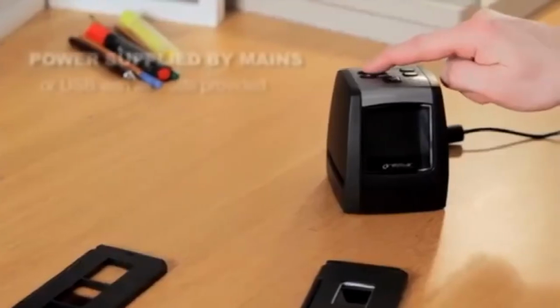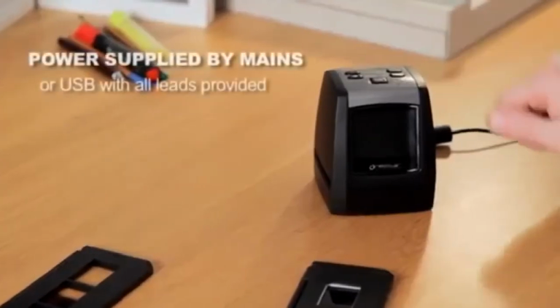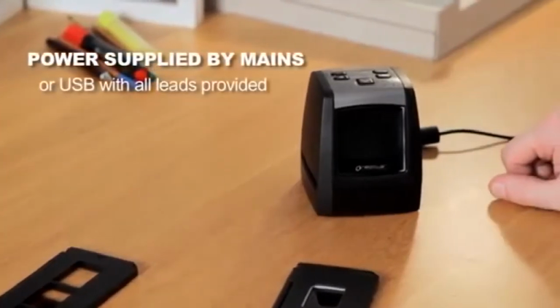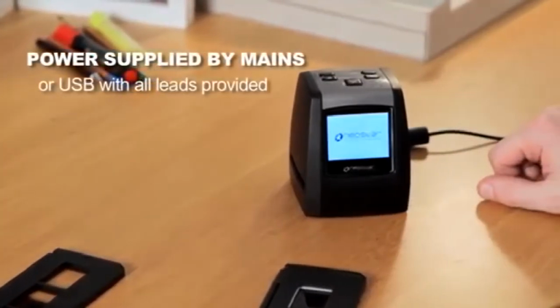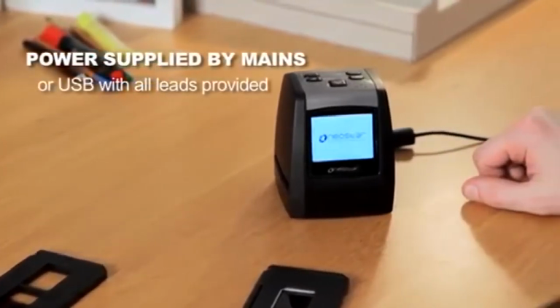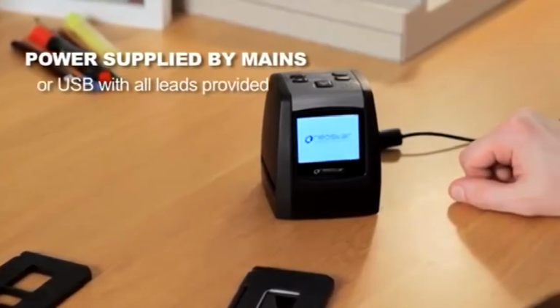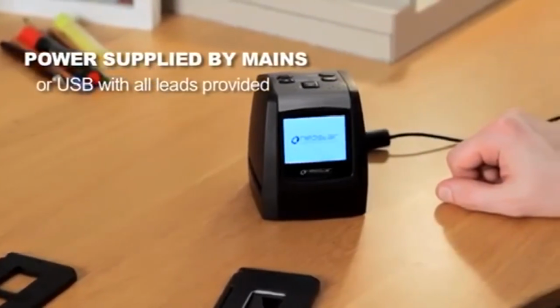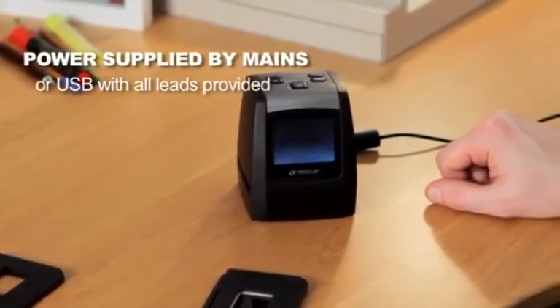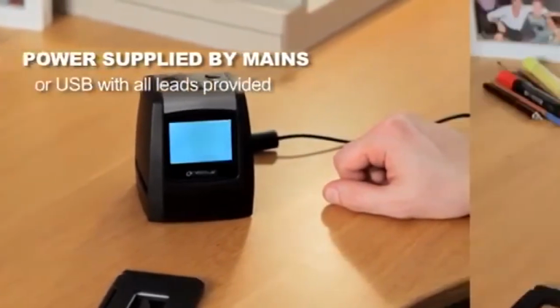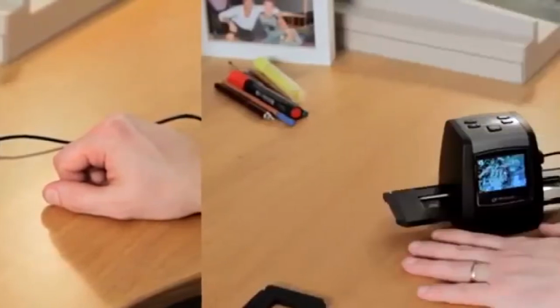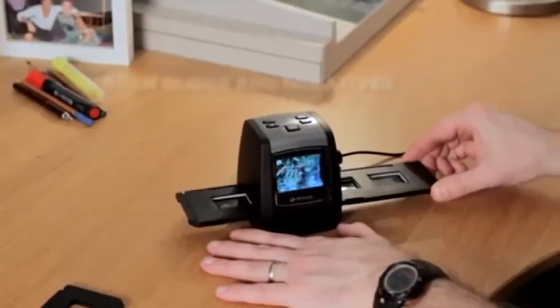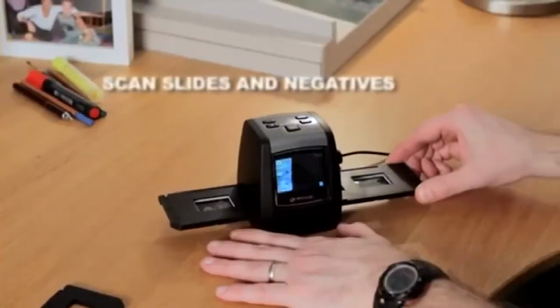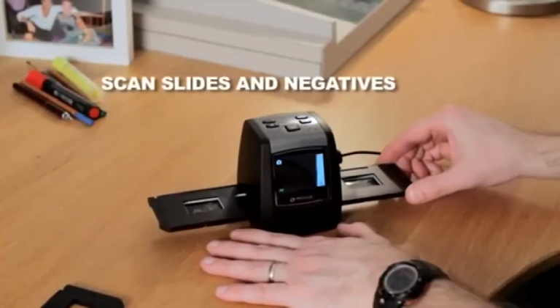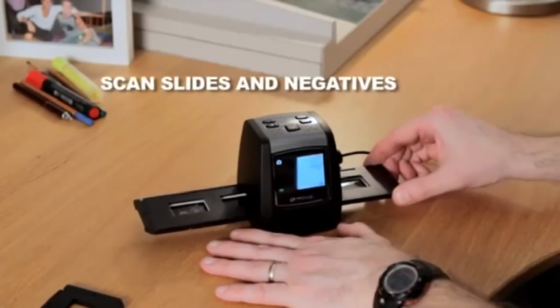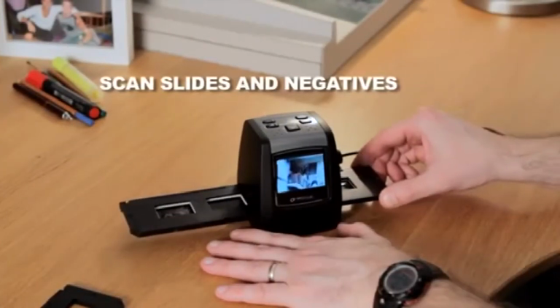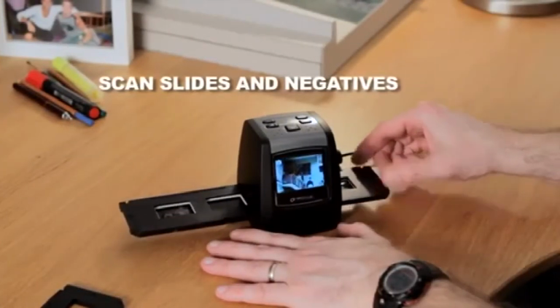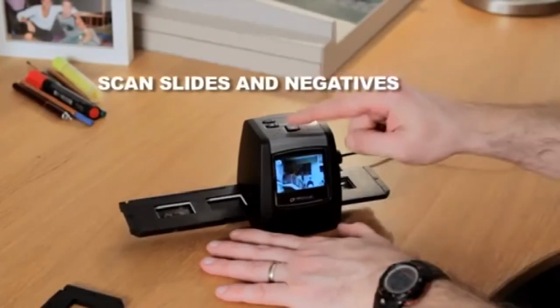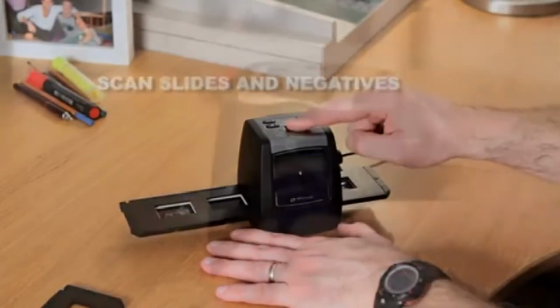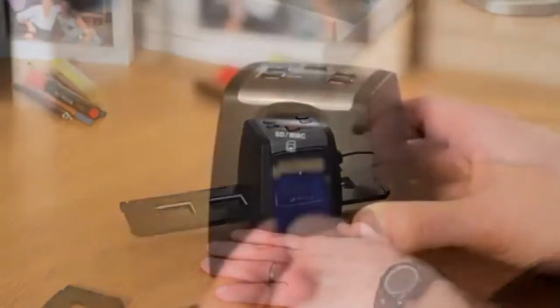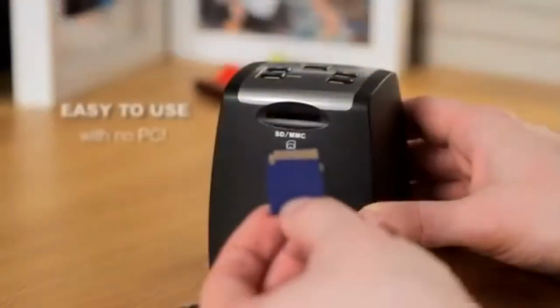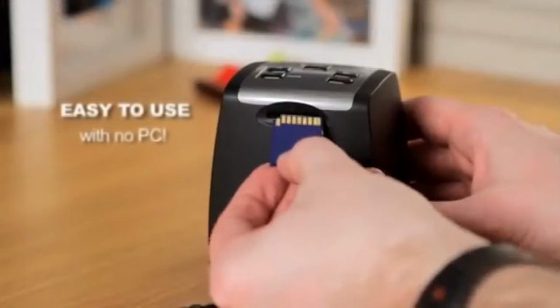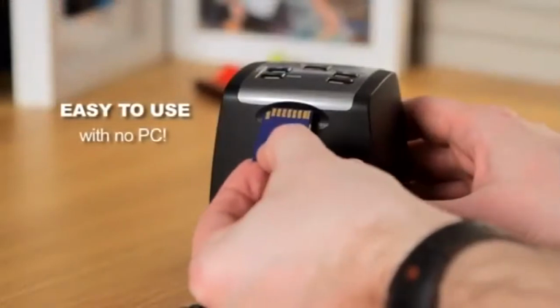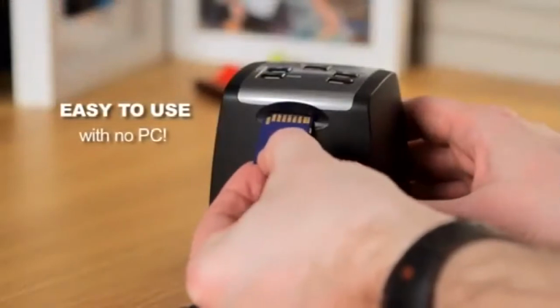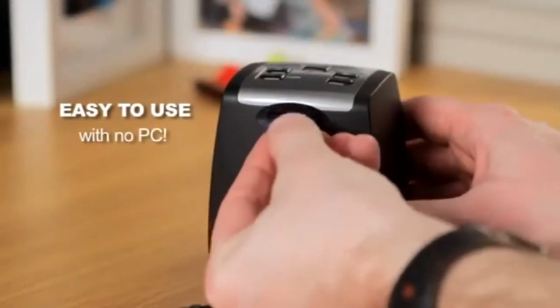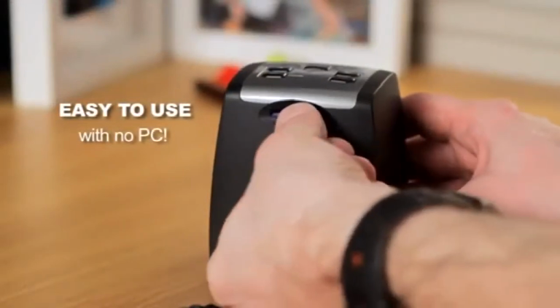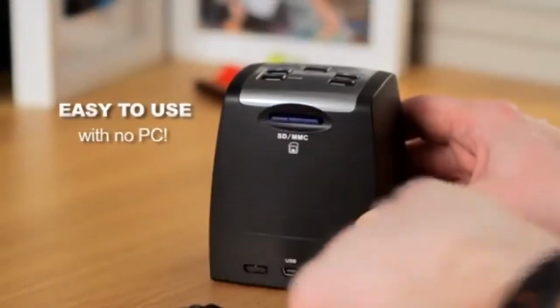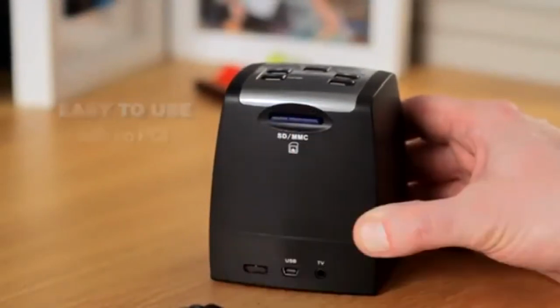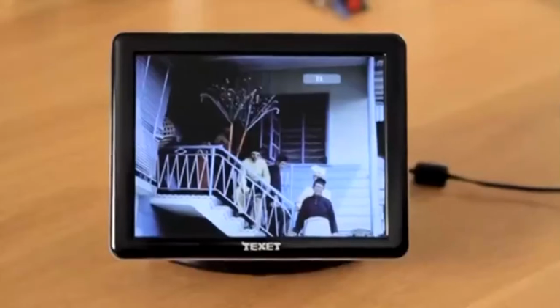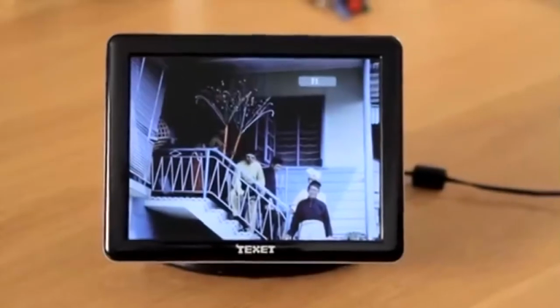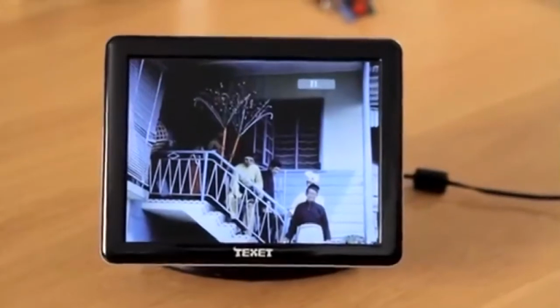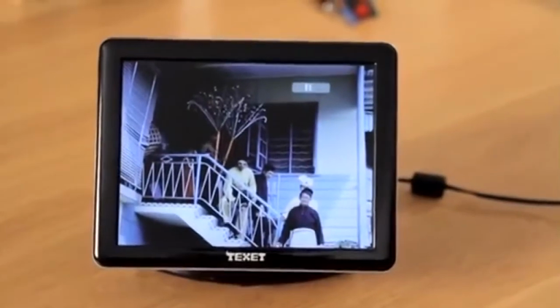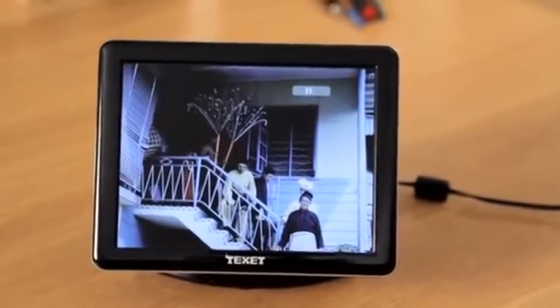Let's see it in action. It's so quick and easy to use. Insert slides or negatives into the scanner, save your scanned images to an SD card, then play back the image on a digital photo frame, or take them to be printed.